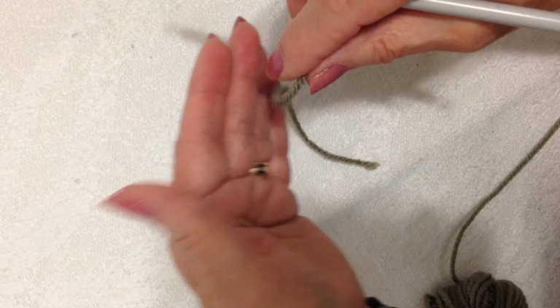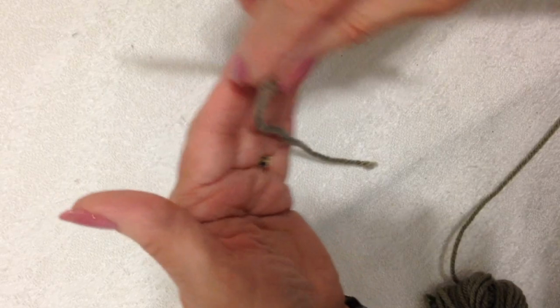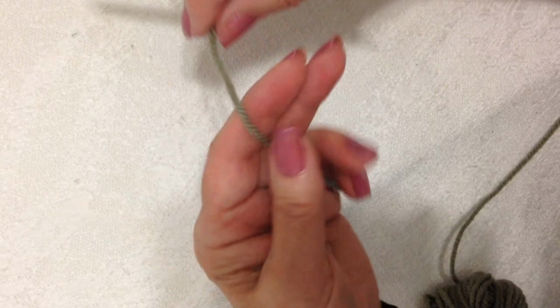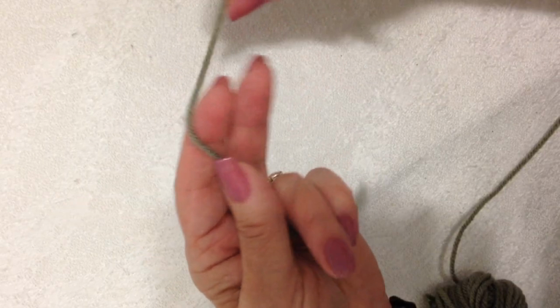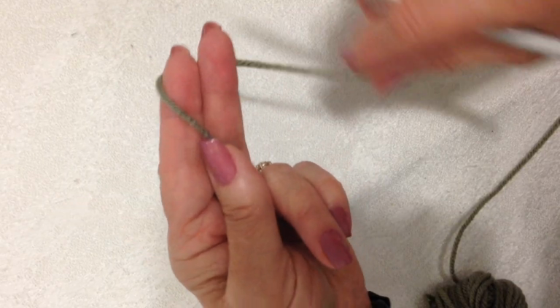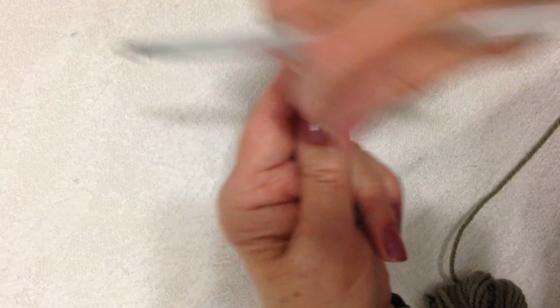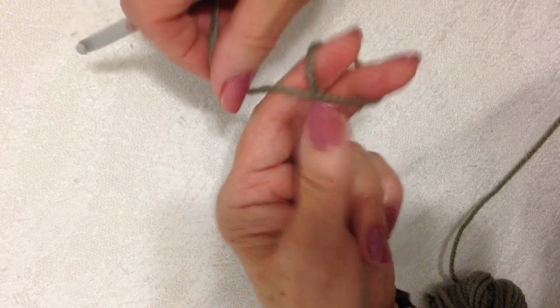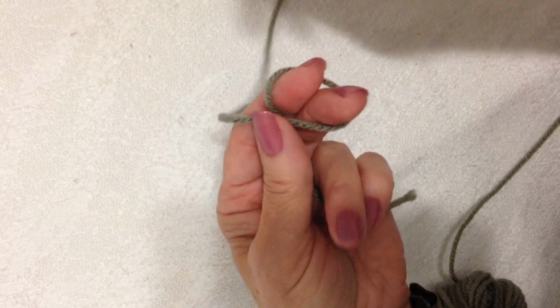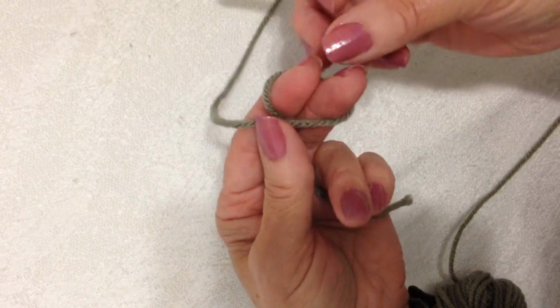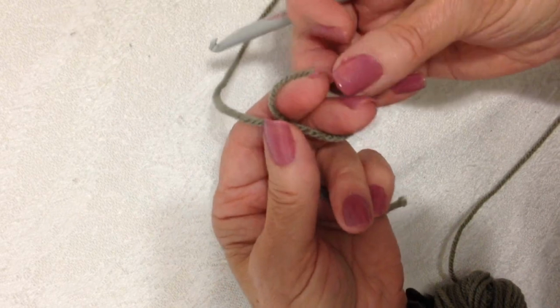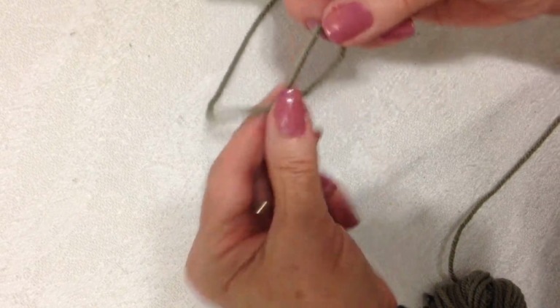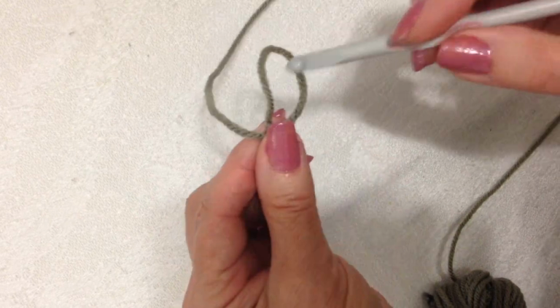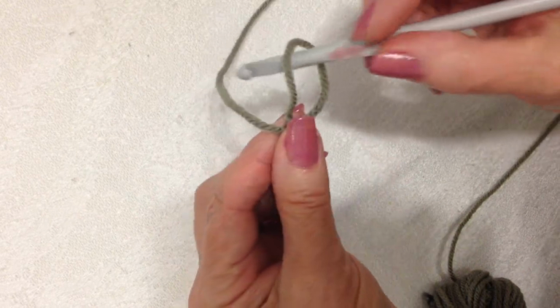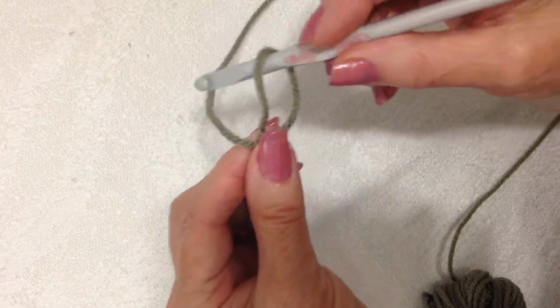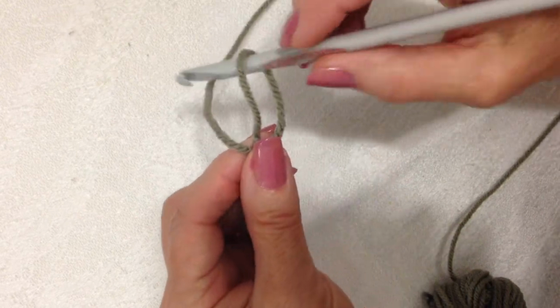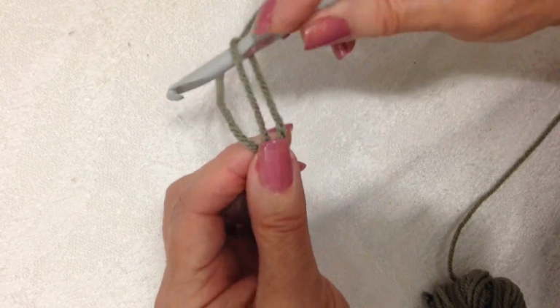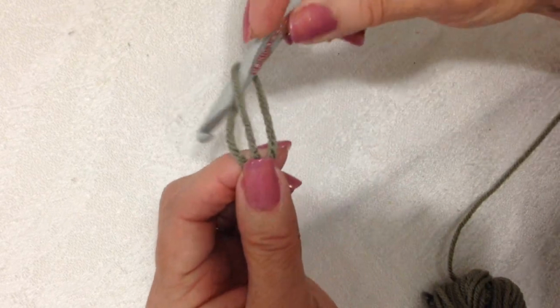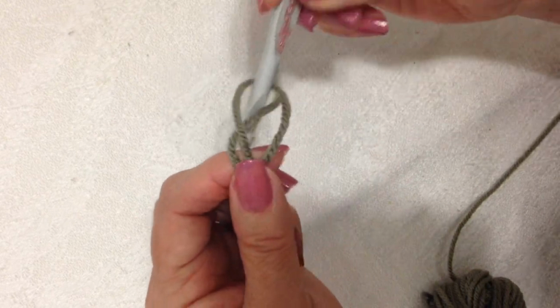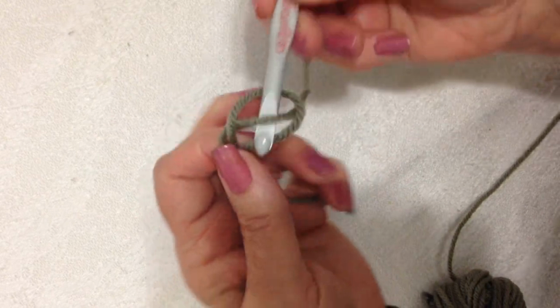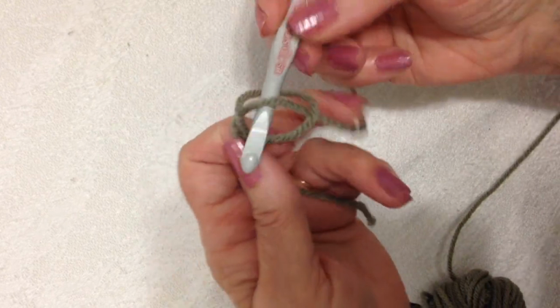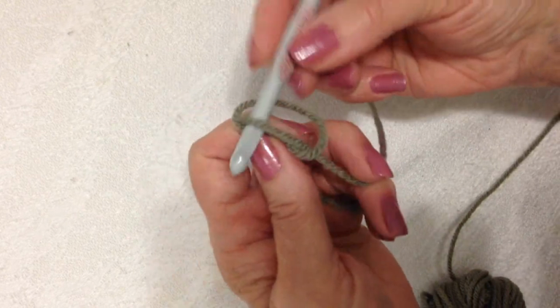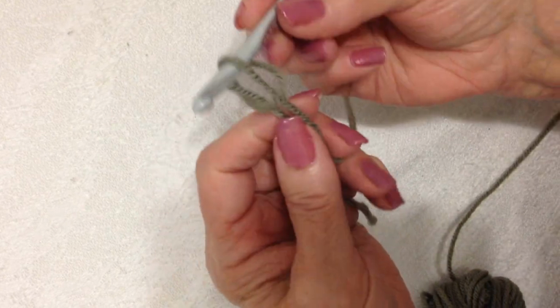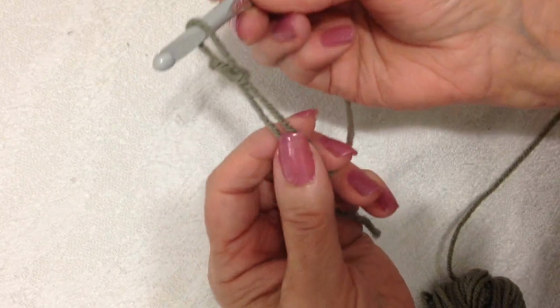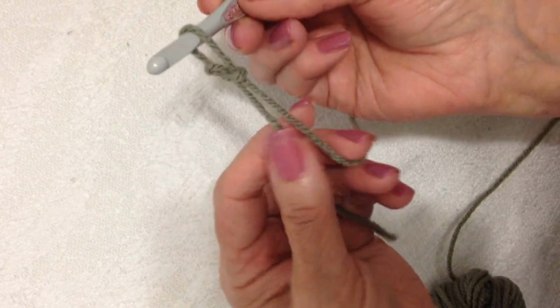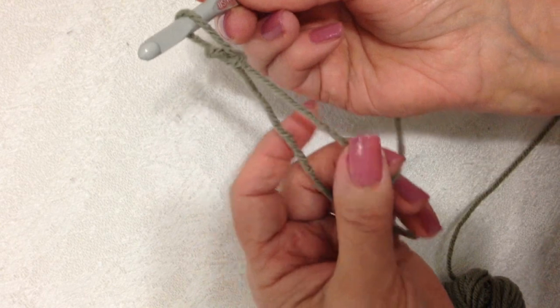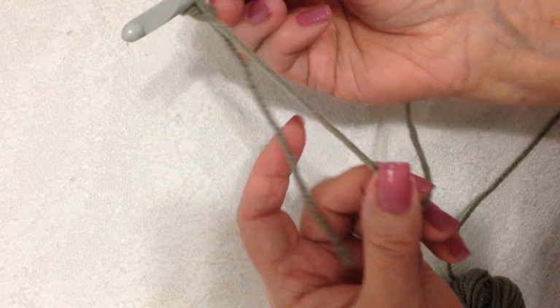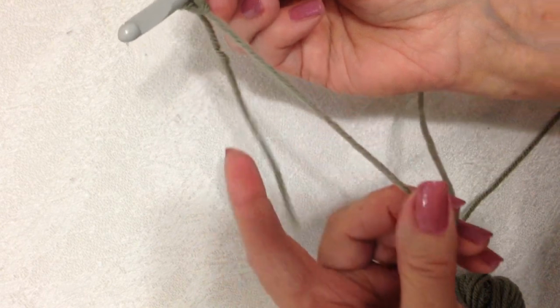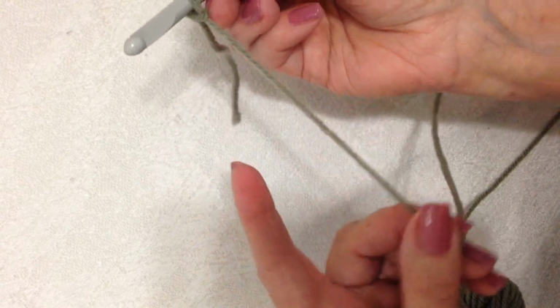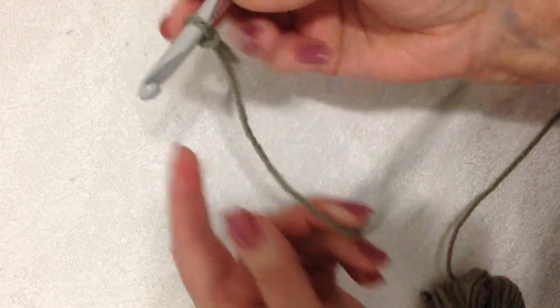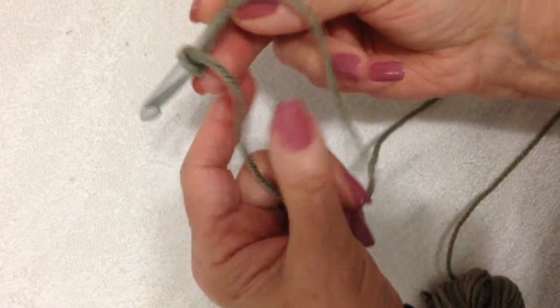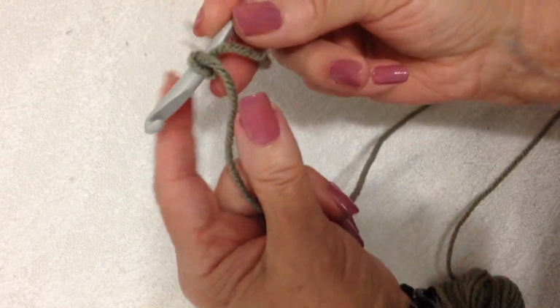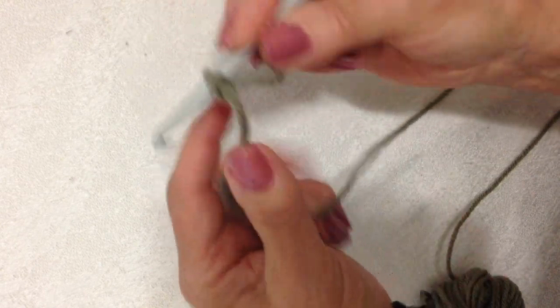Slip stitch demo: just make a loop, pass the hook through the loop, pick up the yarn, pull it through, and then you can tighten up the loop.